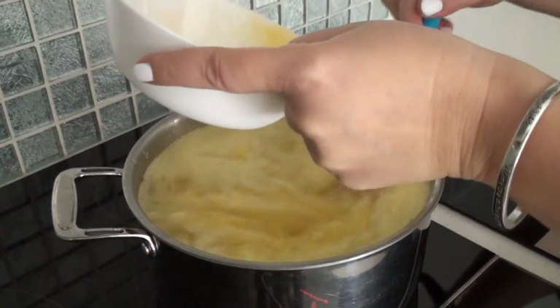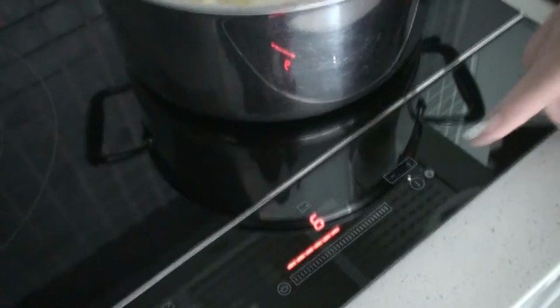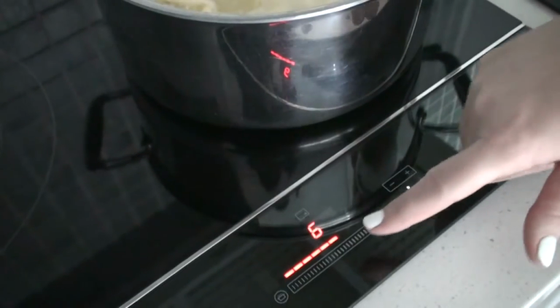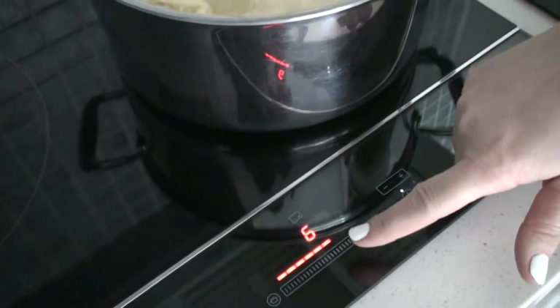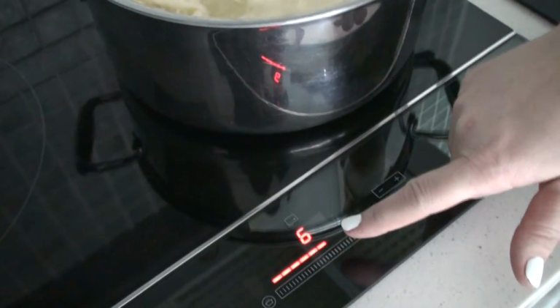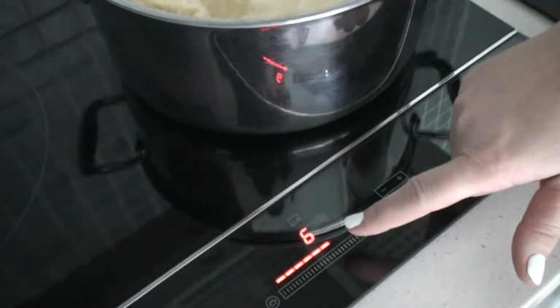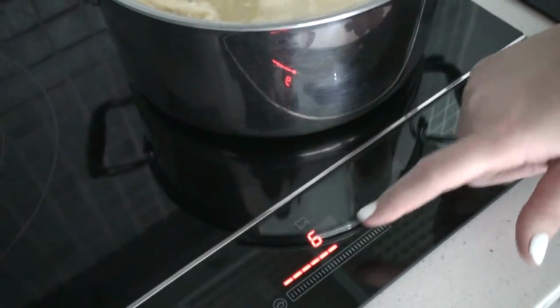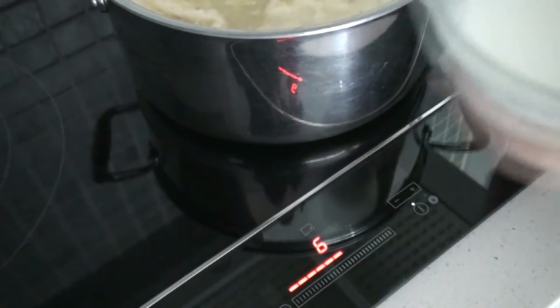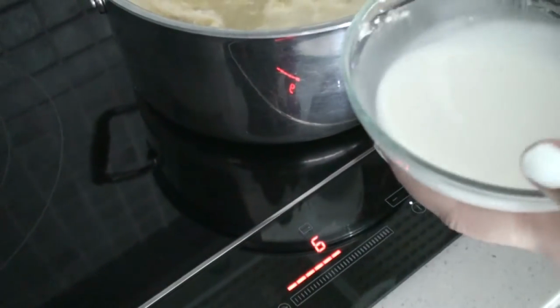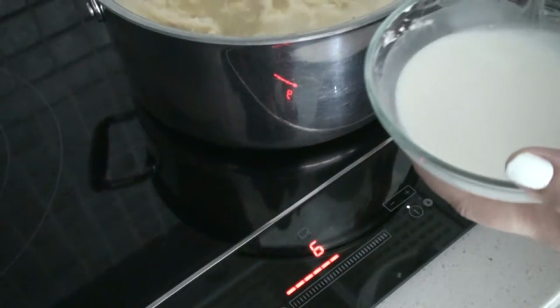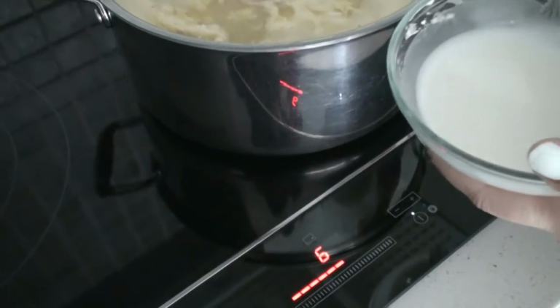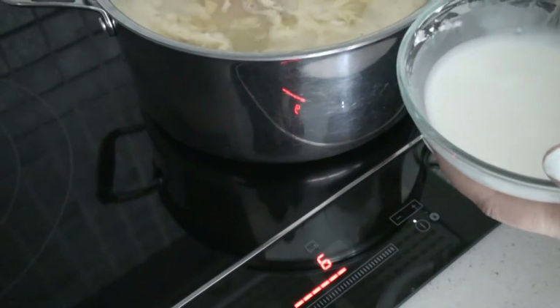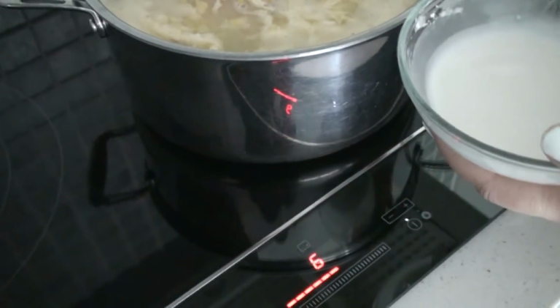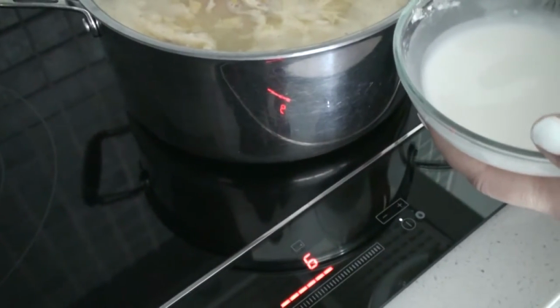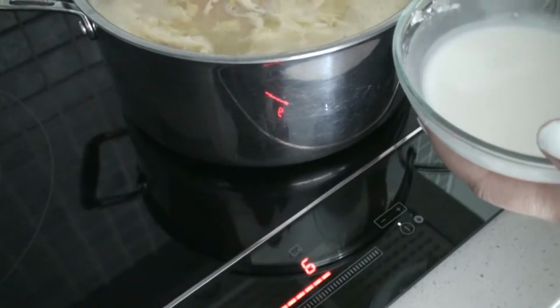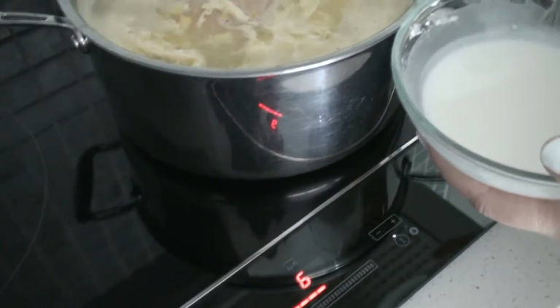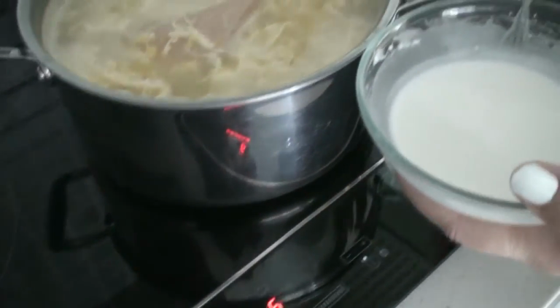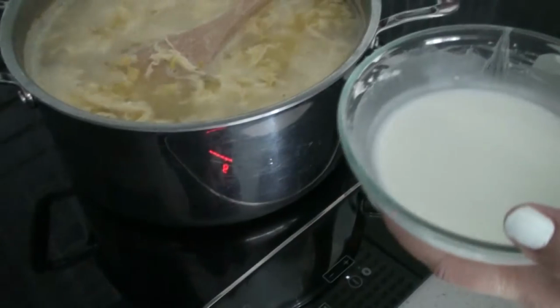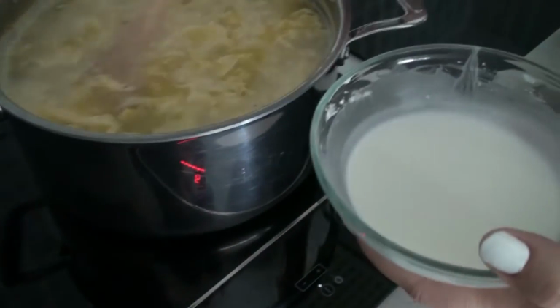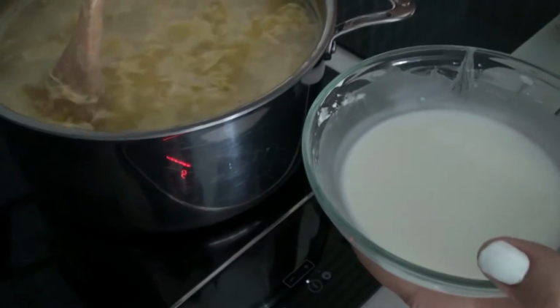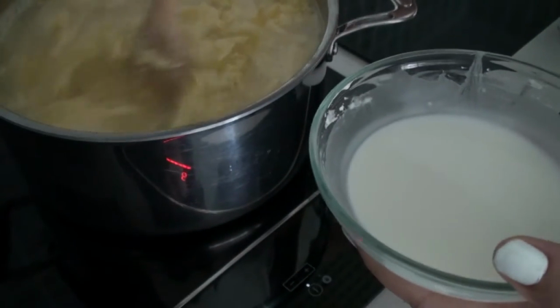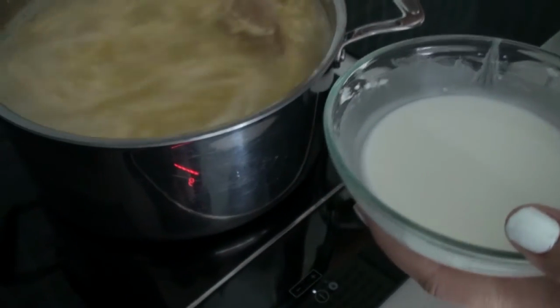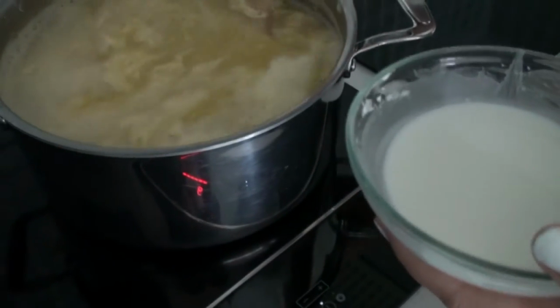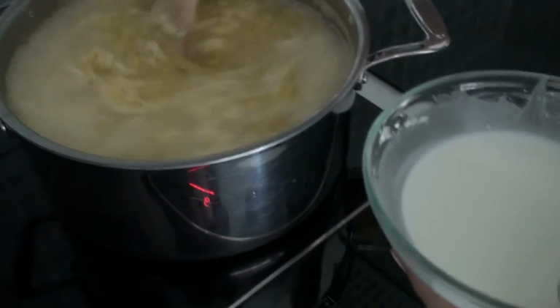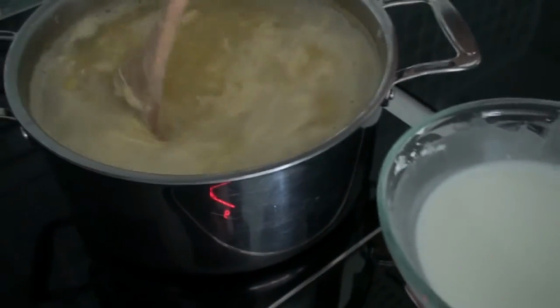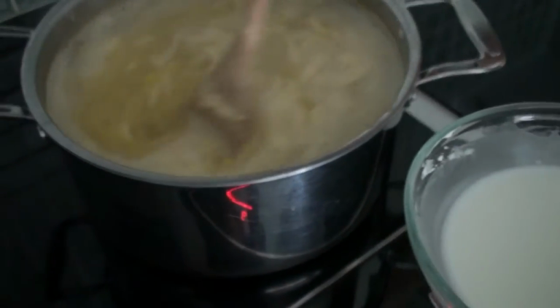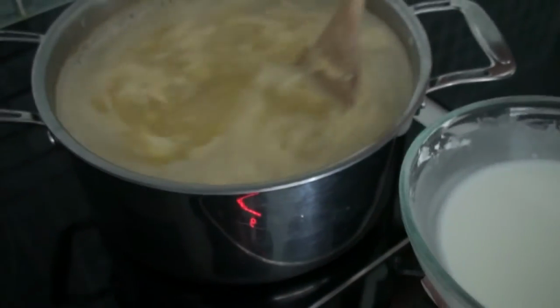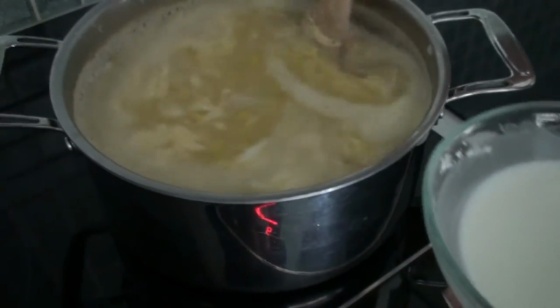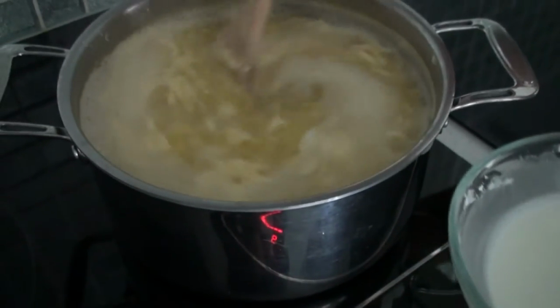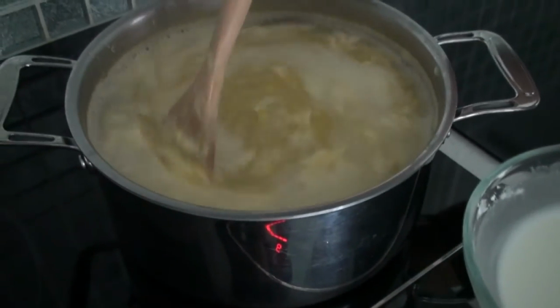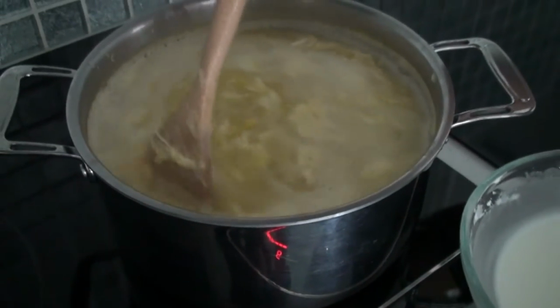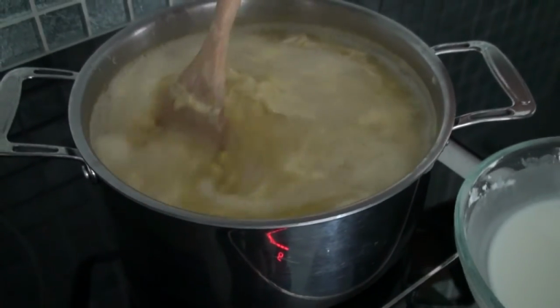Beautiful. I reduce the heat to medium. I mix the cornstarch a little bit more to get it ready to go, and now I'm going to put it in and mix continually to thicken up the soup.